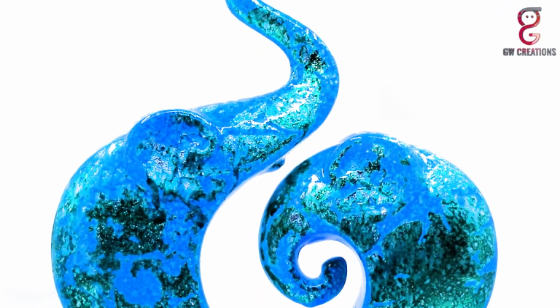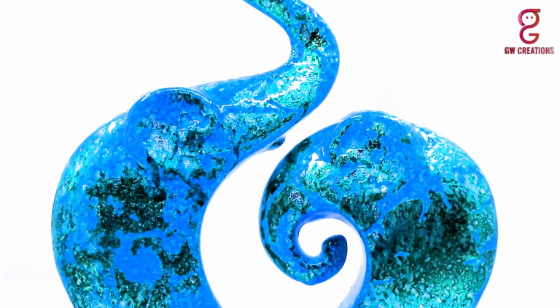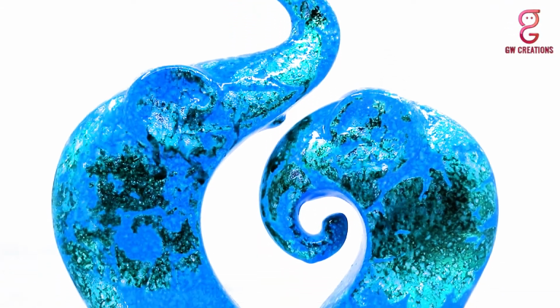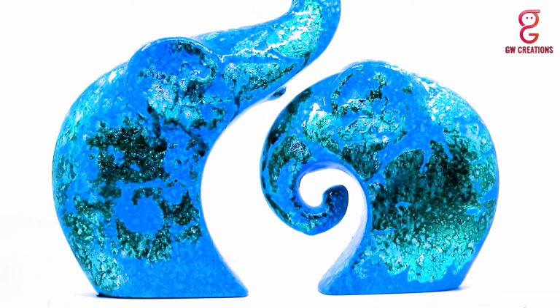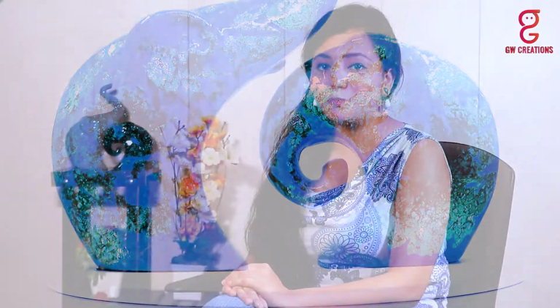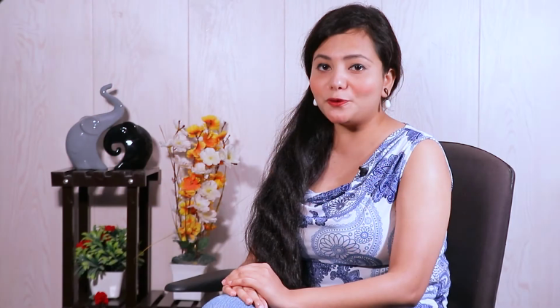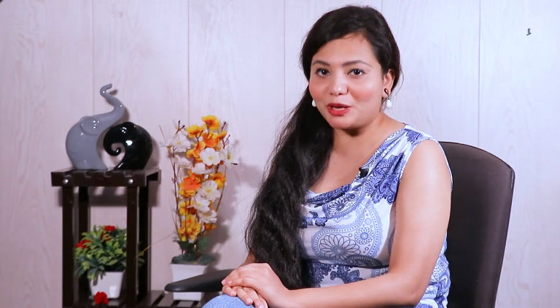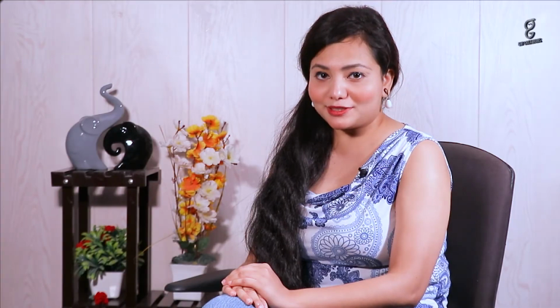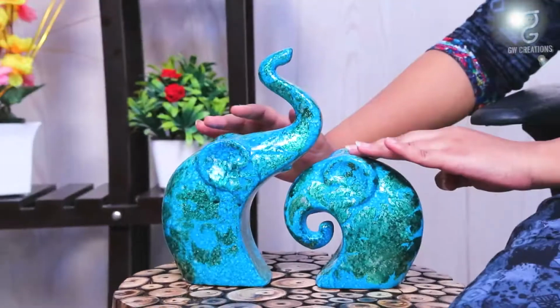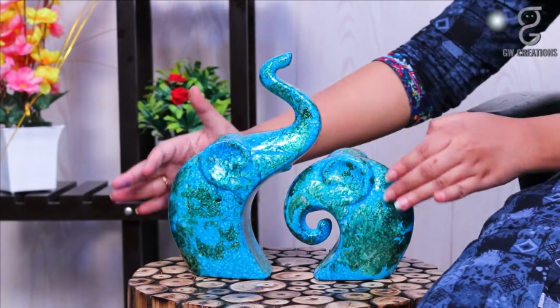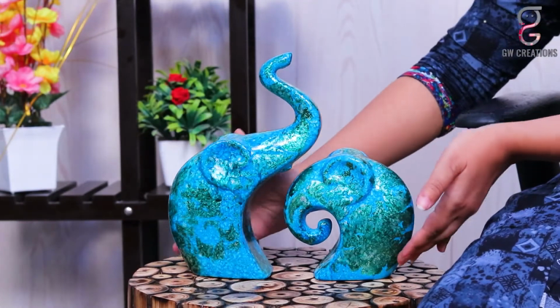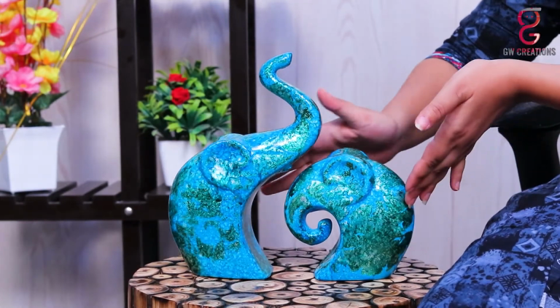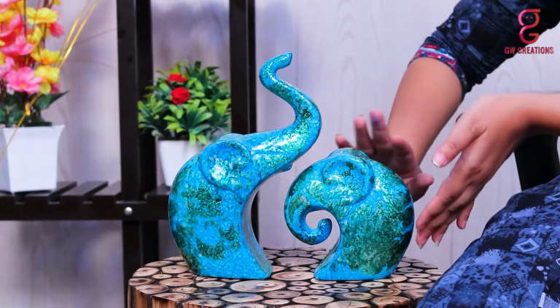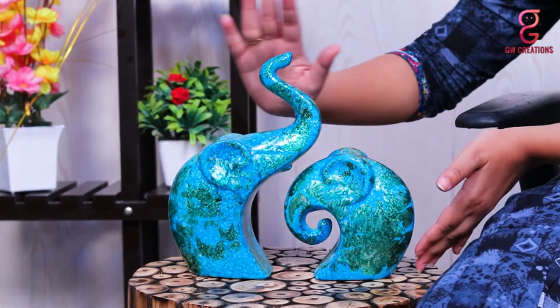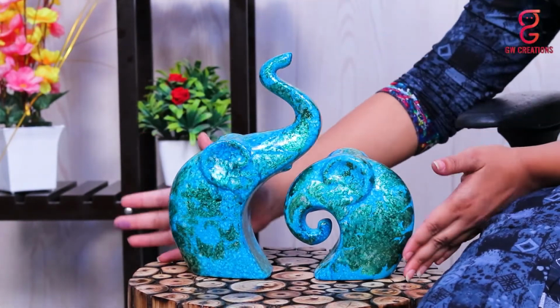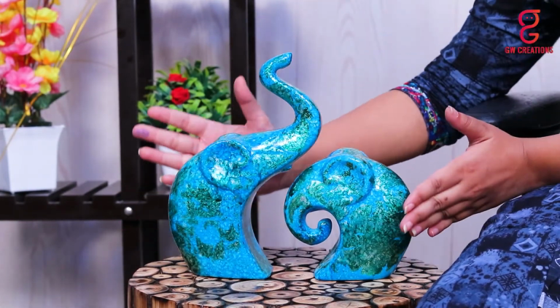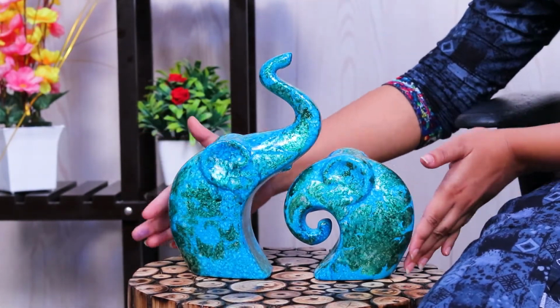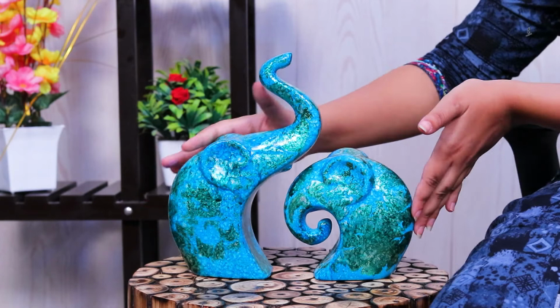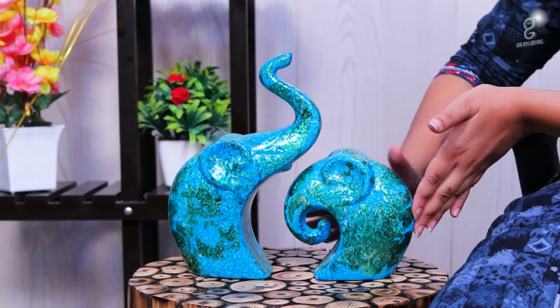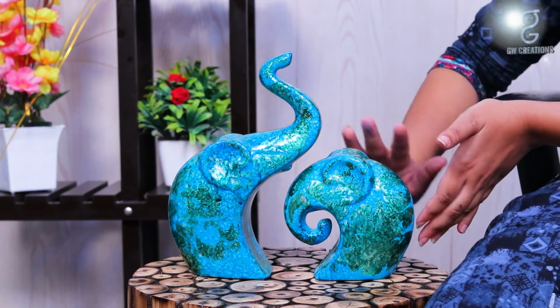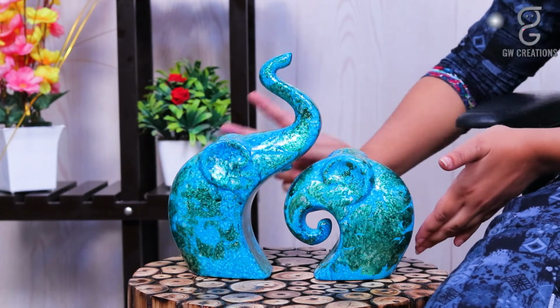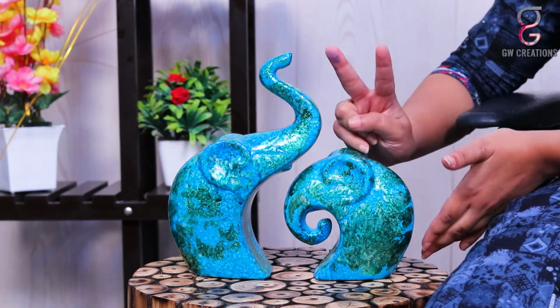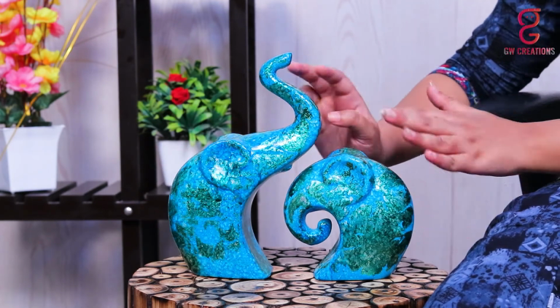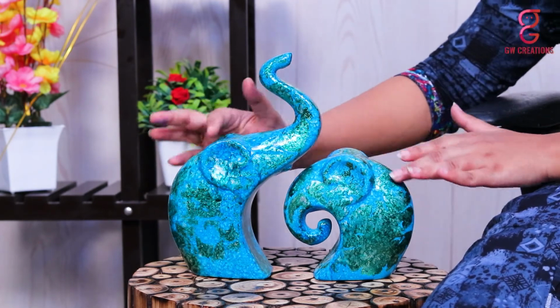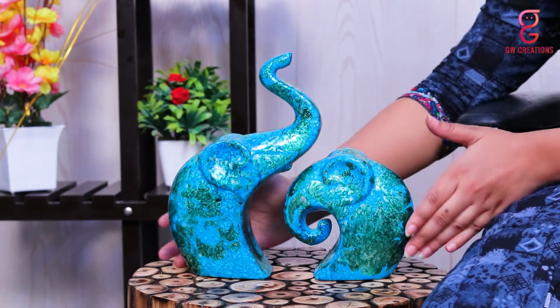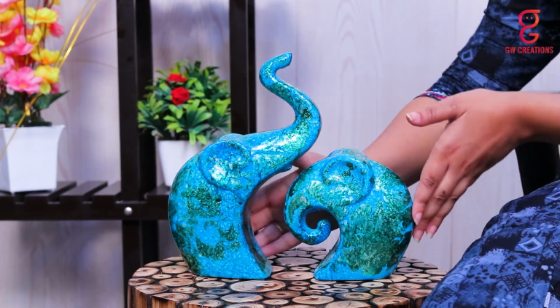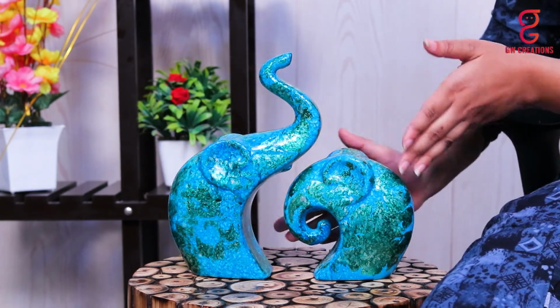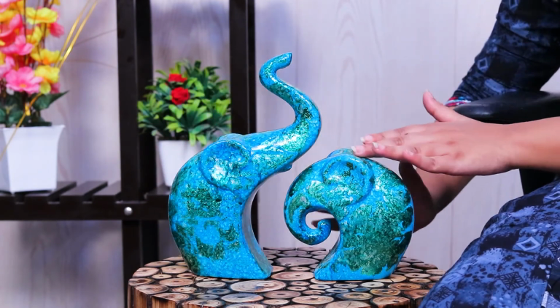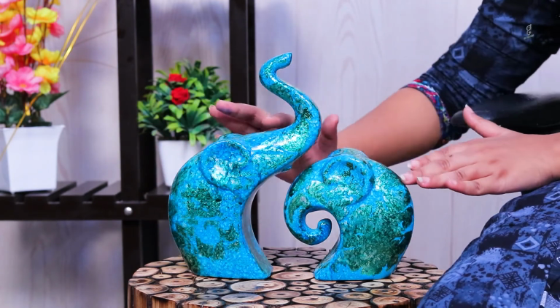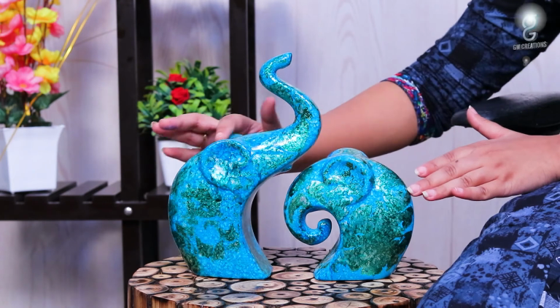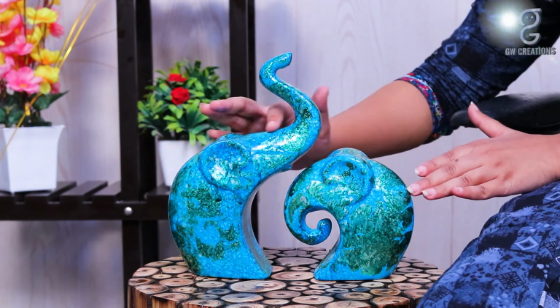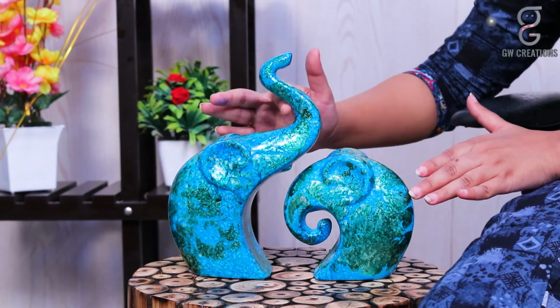Let me show you more about it. These home decor lucky elephant family piano-finished polyresin figurines come in a set of two pieces in antique texture with foil work, and have a very smooth glossy finish.